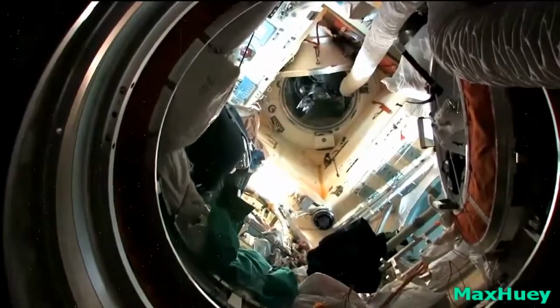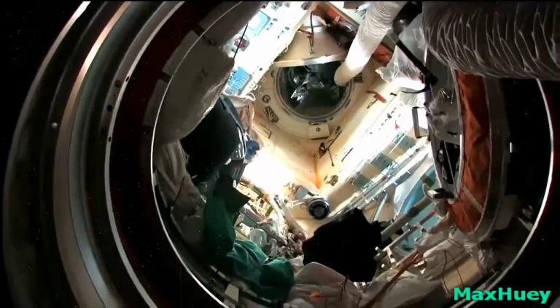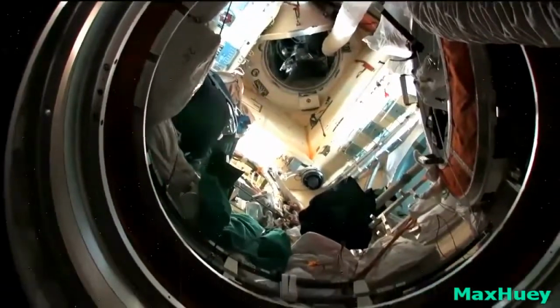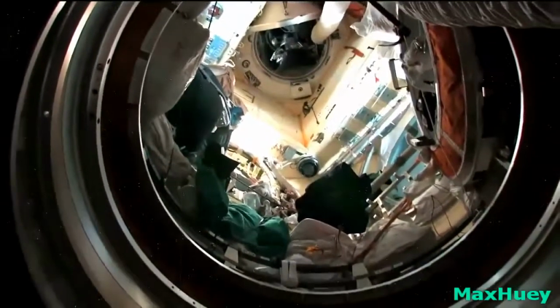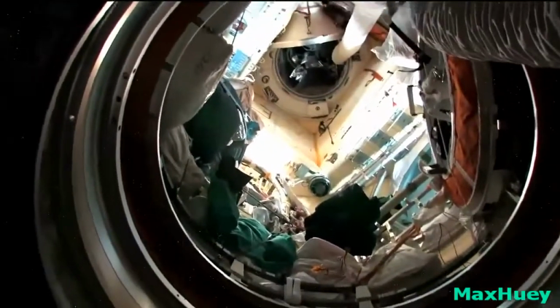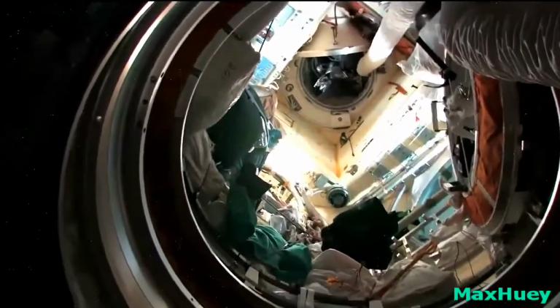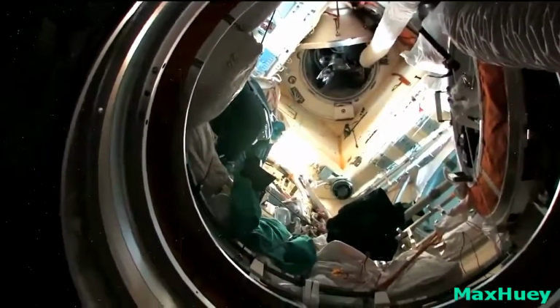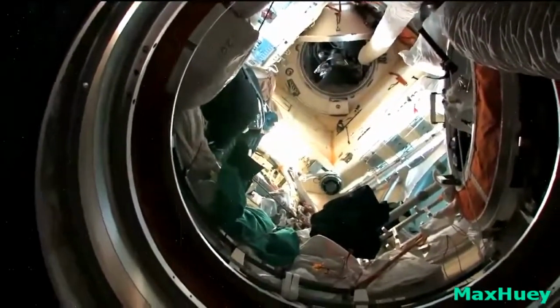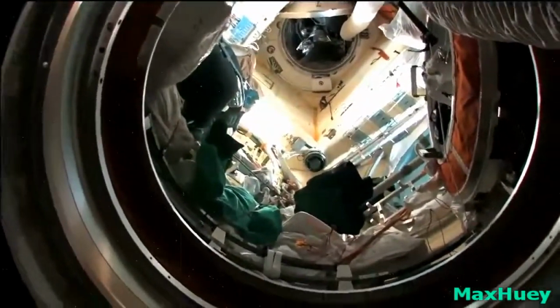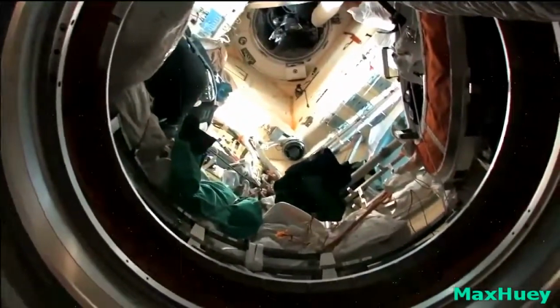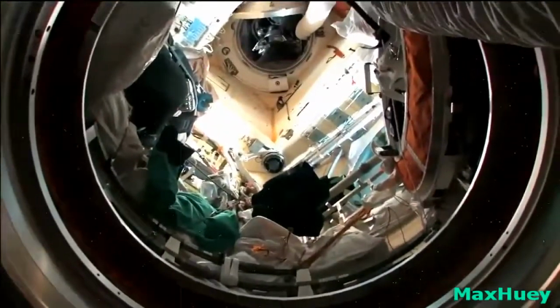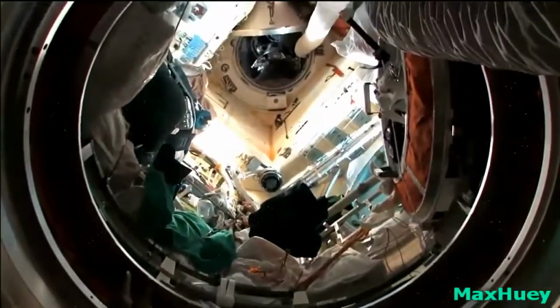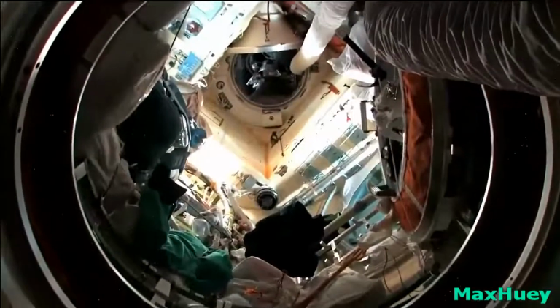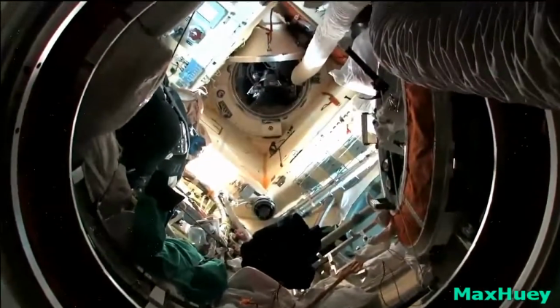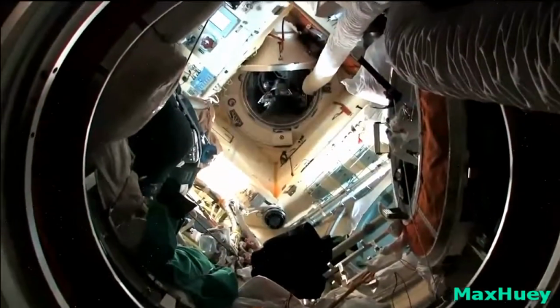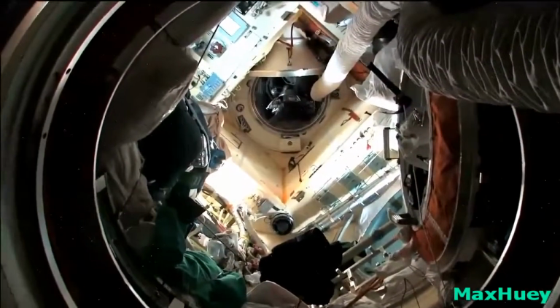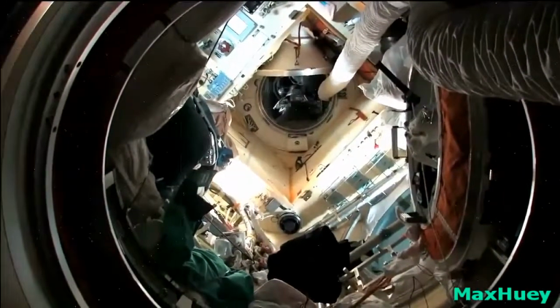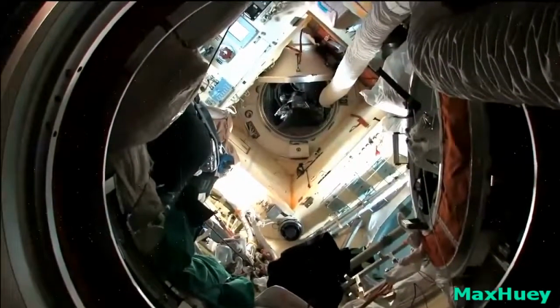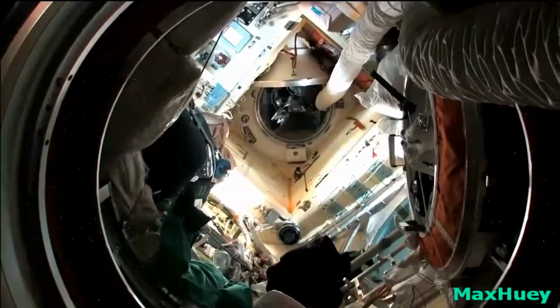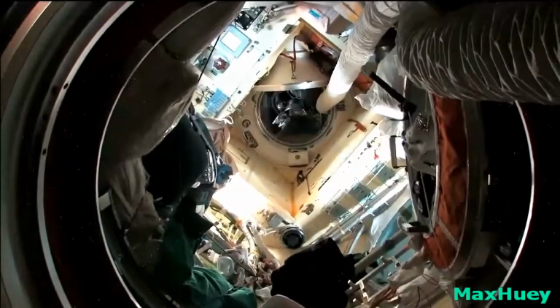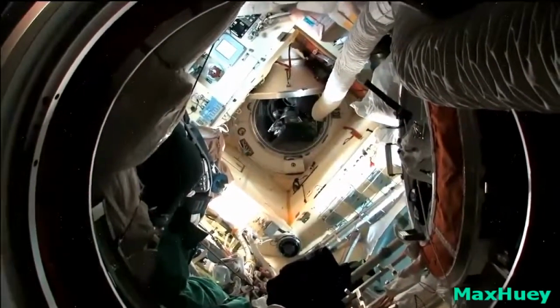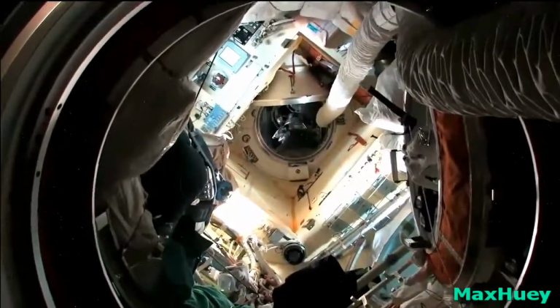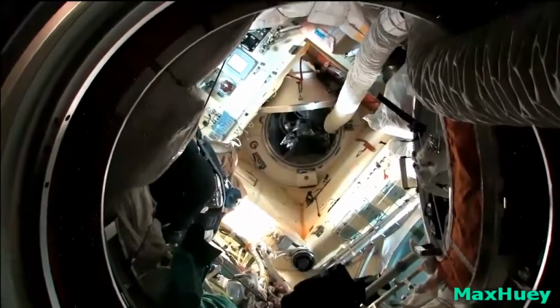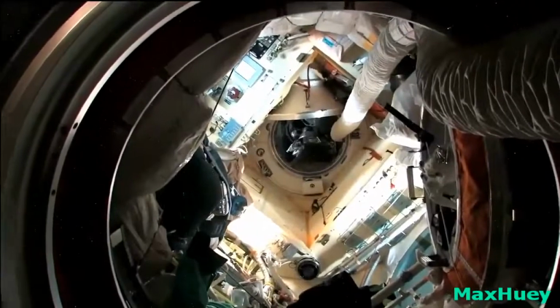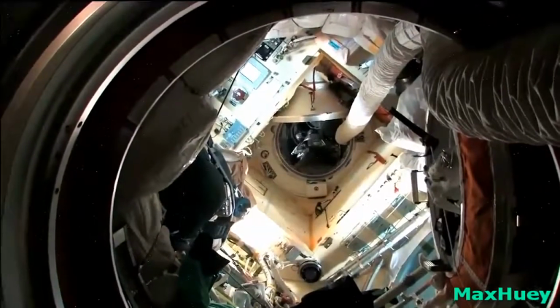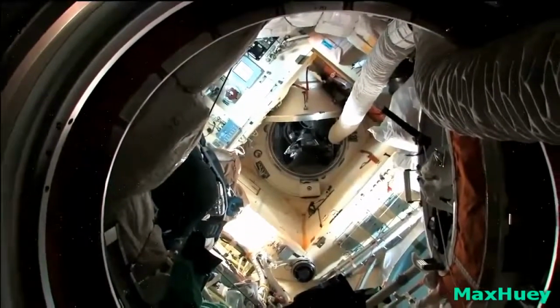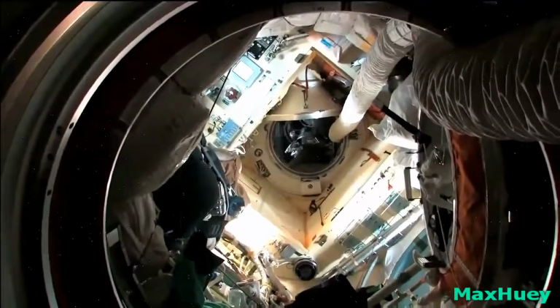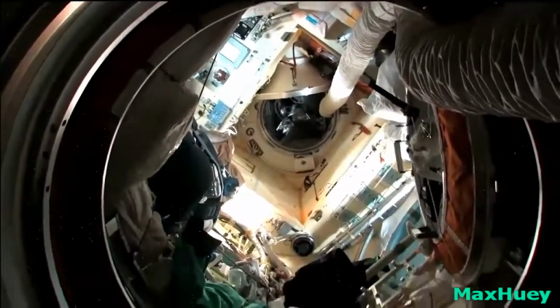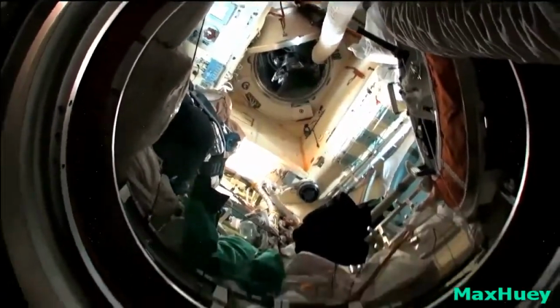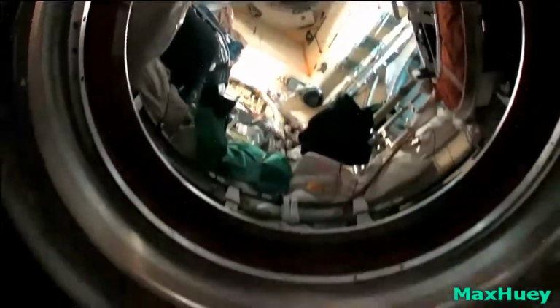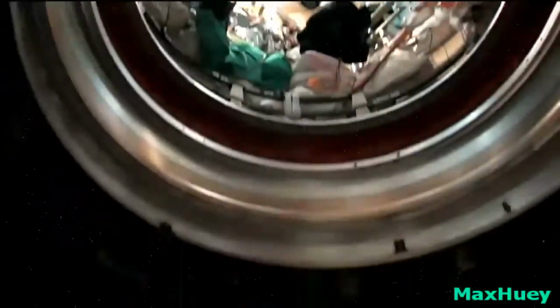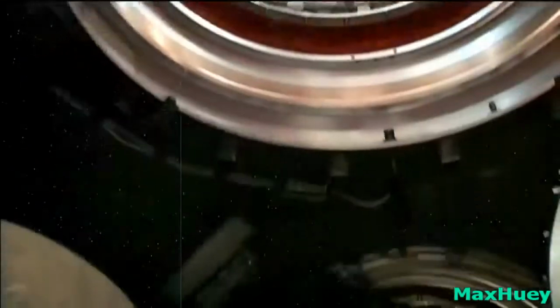Up on this side is also a future place where they're going to do spacewalks from, and connected to it is Kevin's, Oleg's, and Evgeny's Soyuz spacecraft. And now we'll go see ours.